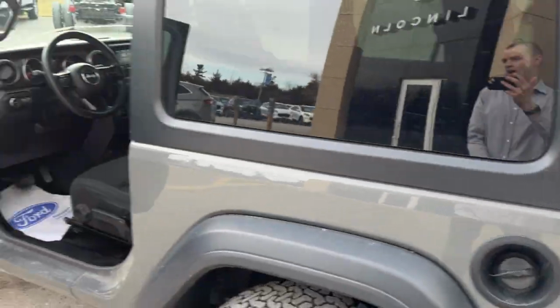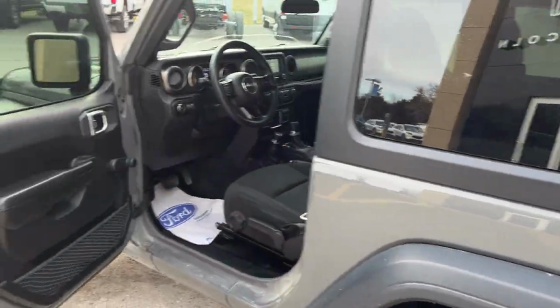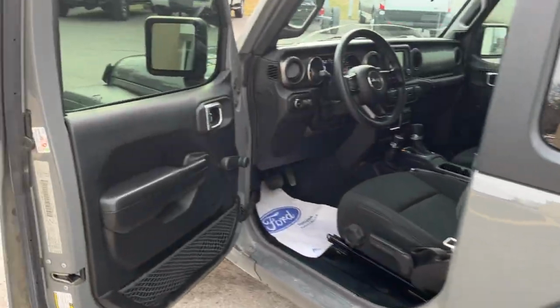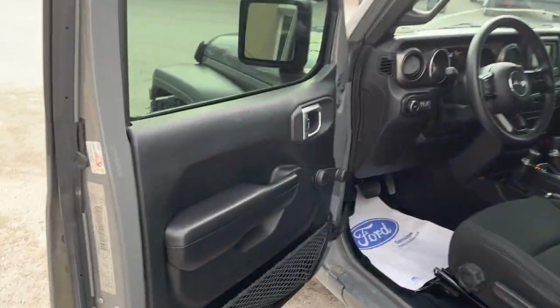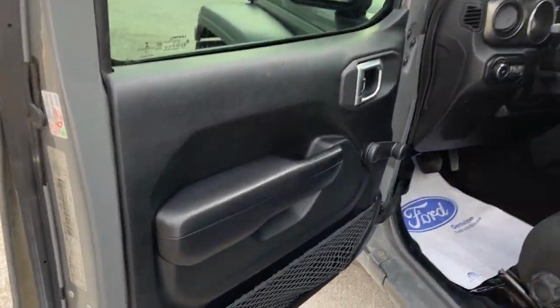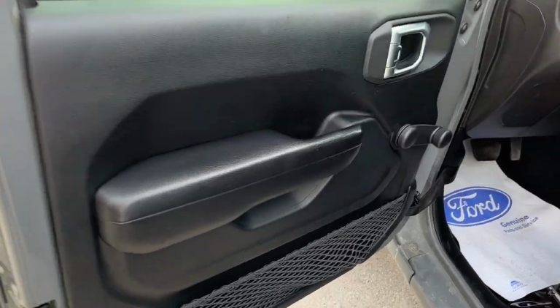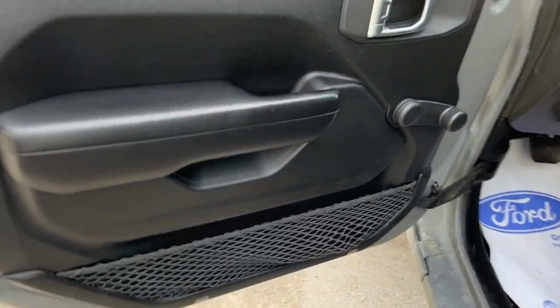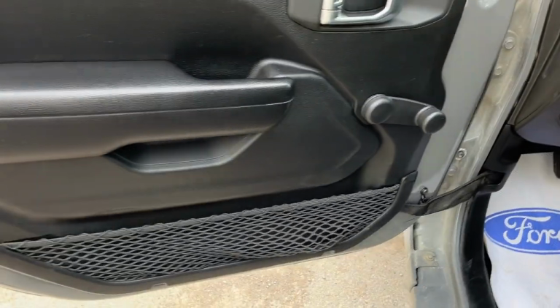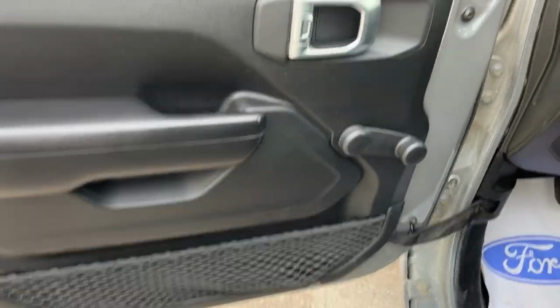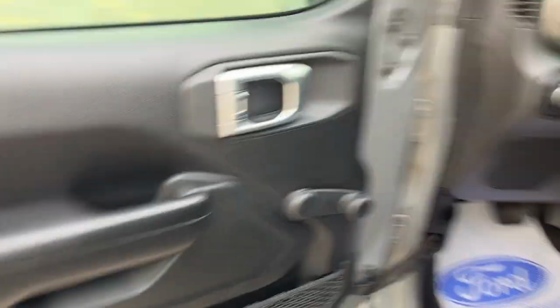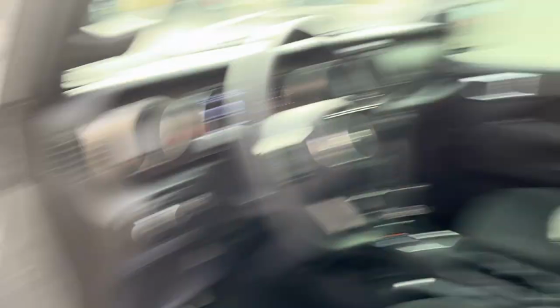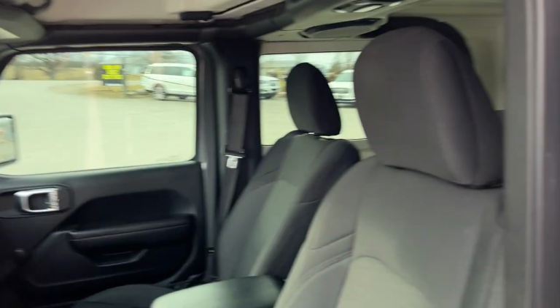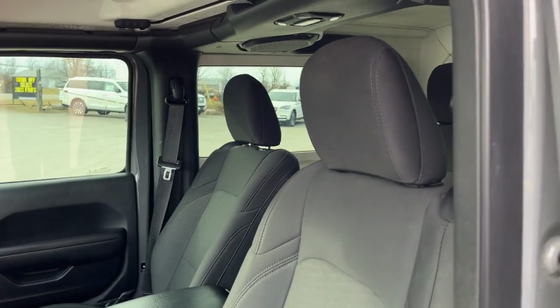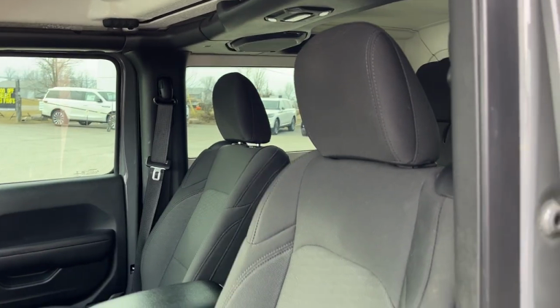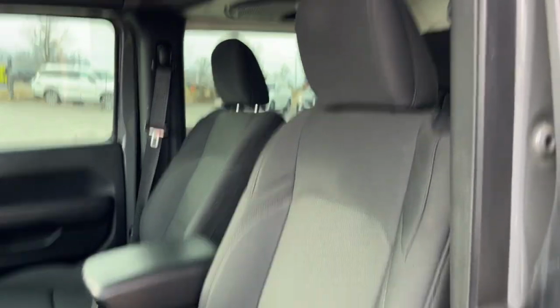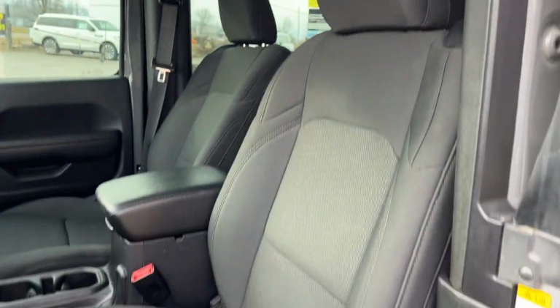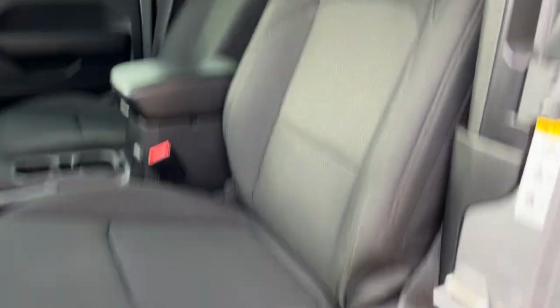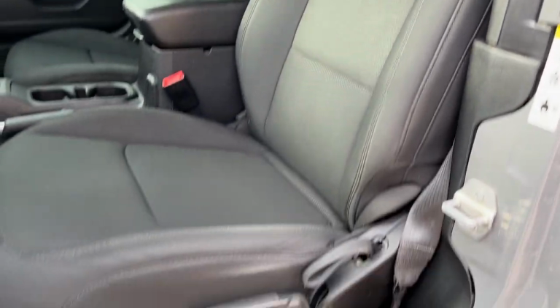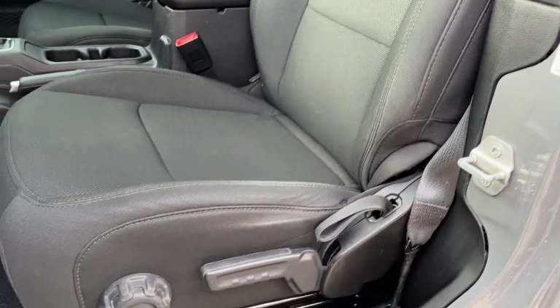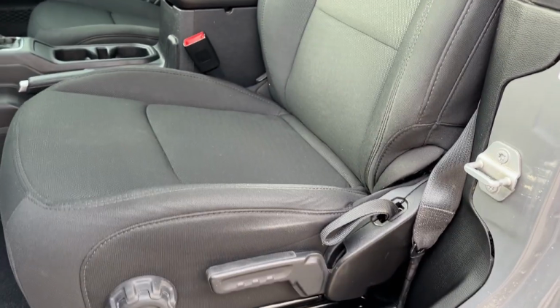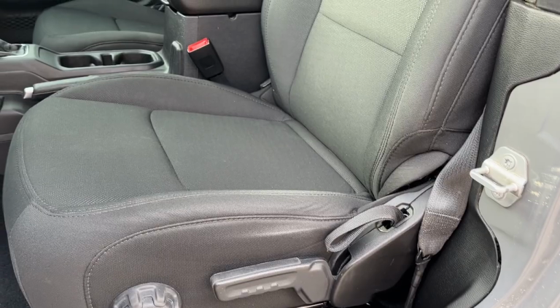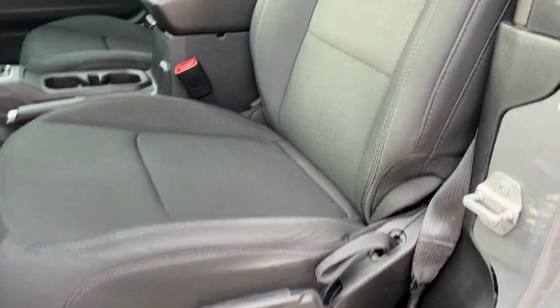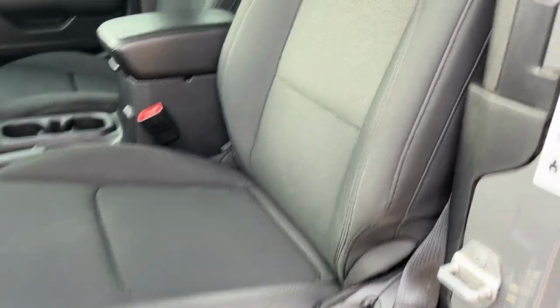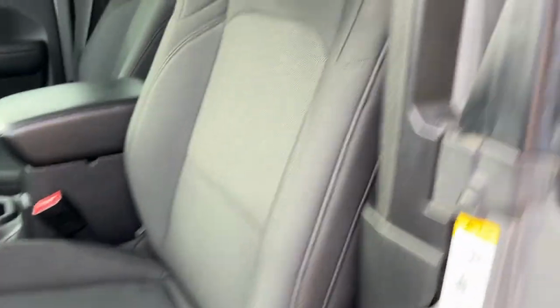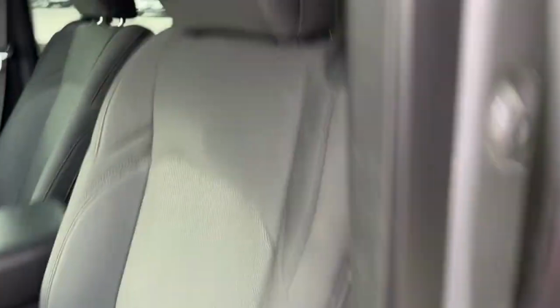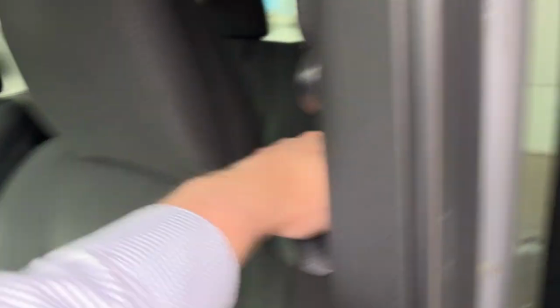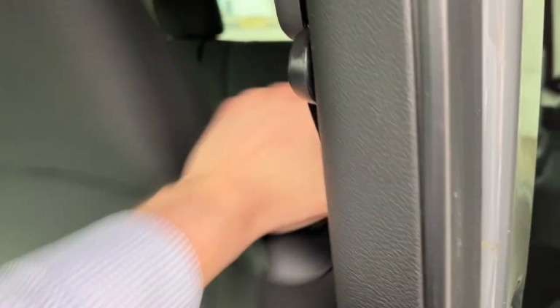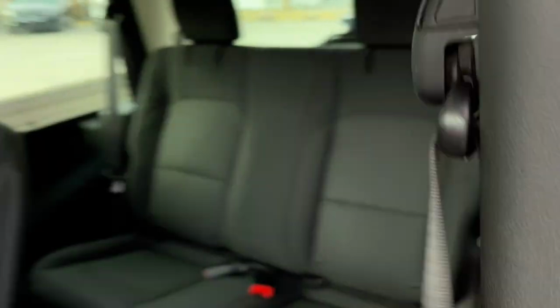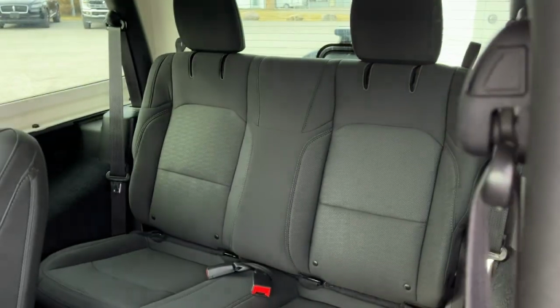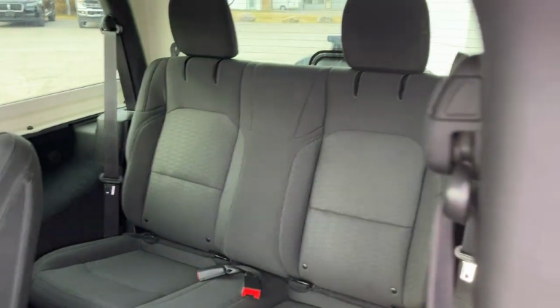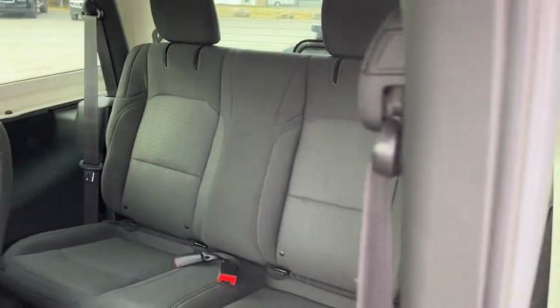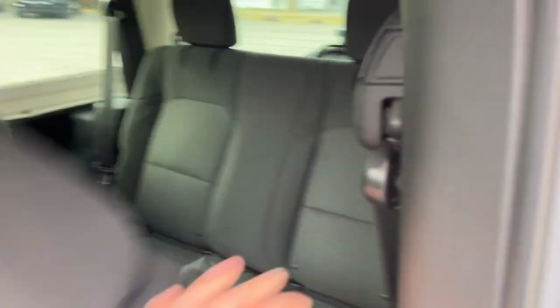Coming around to the interior, you have some storage in the door here and then really comfortable seats up front. The driver's seat has a manual lumbar adjustment and then you have your two seats in the back.